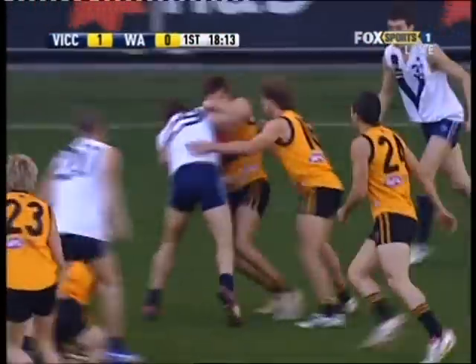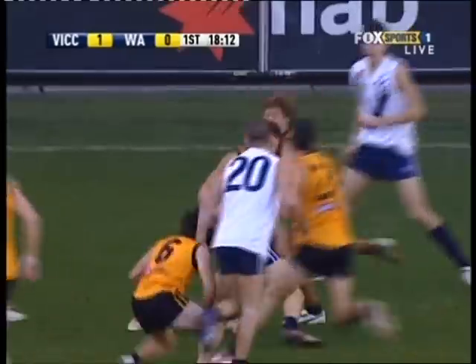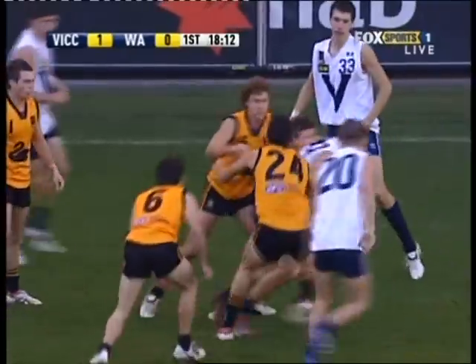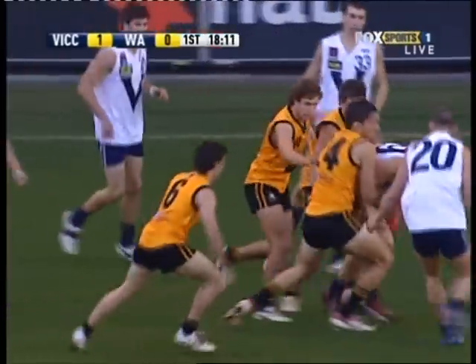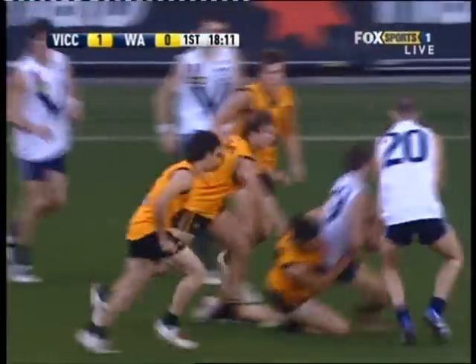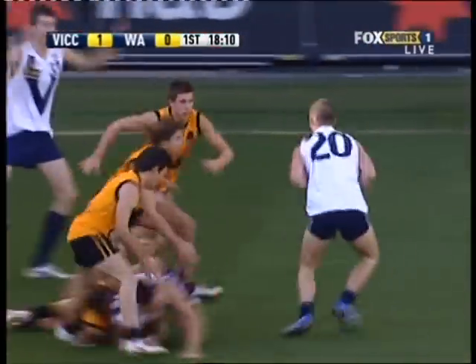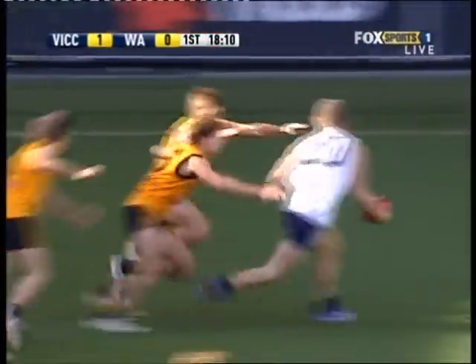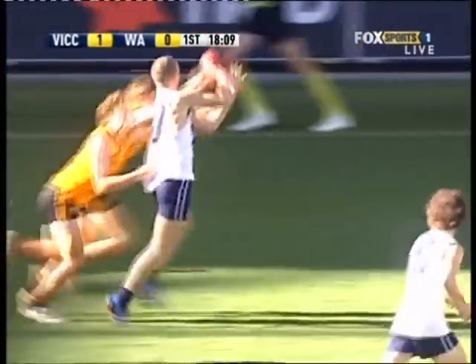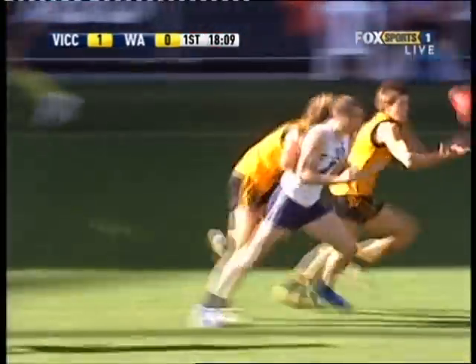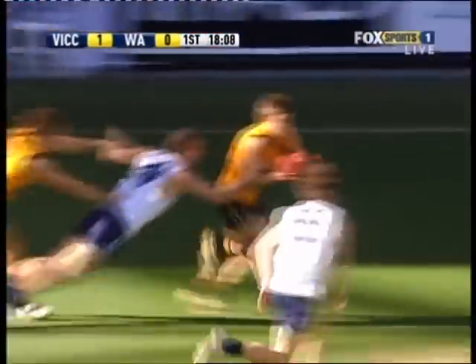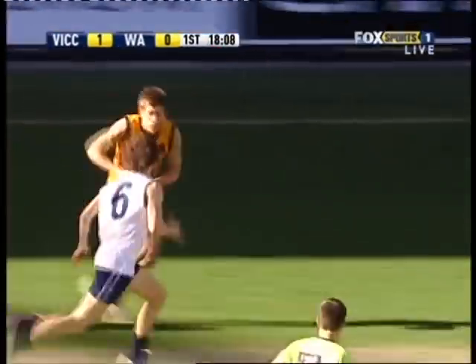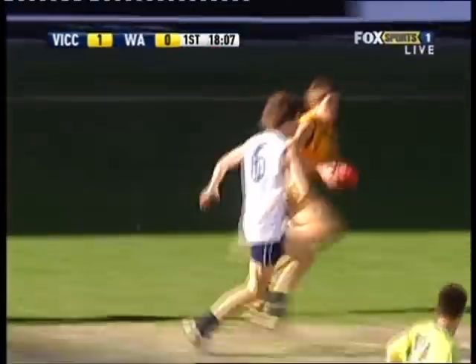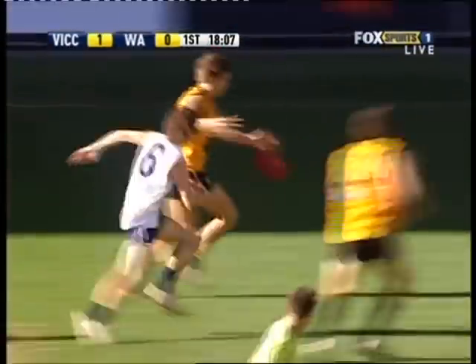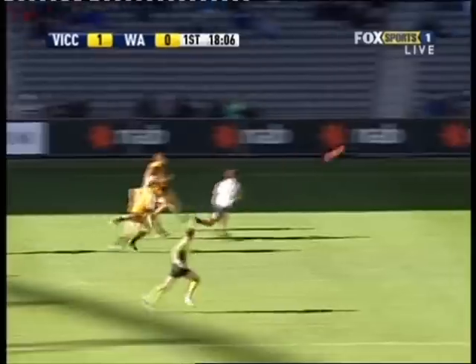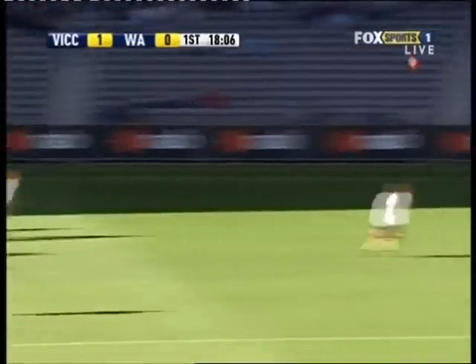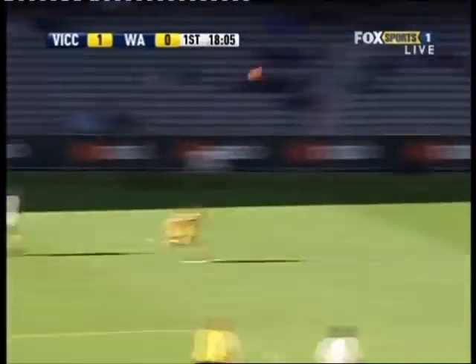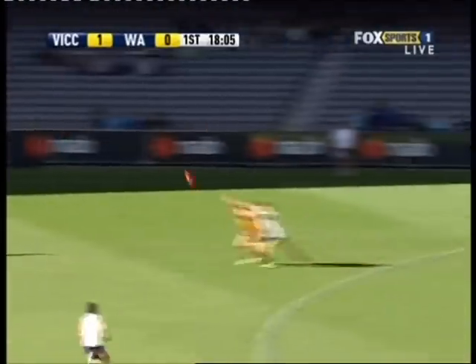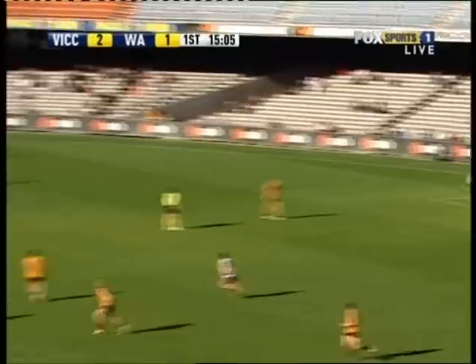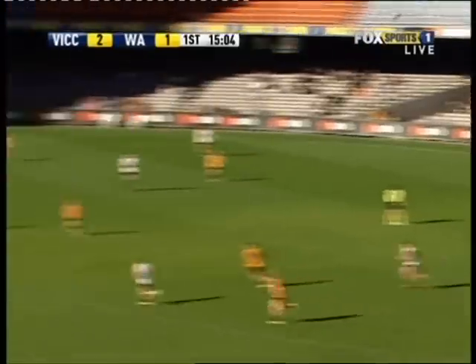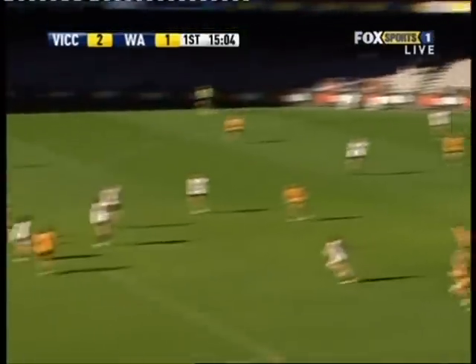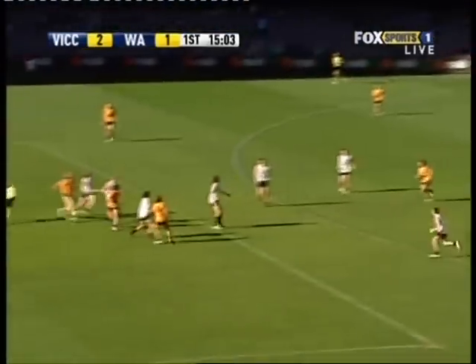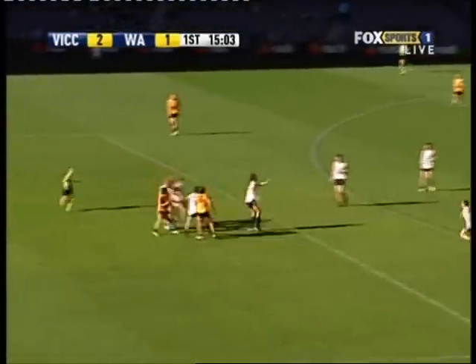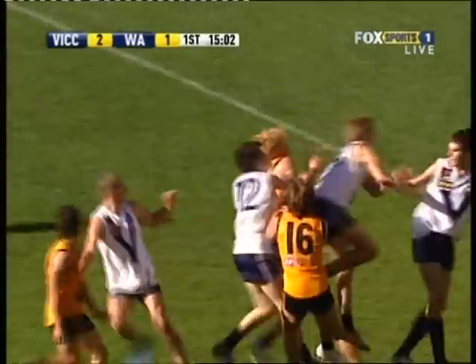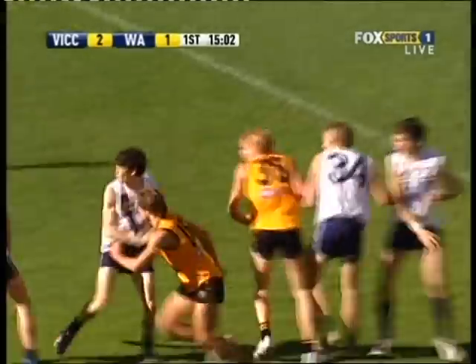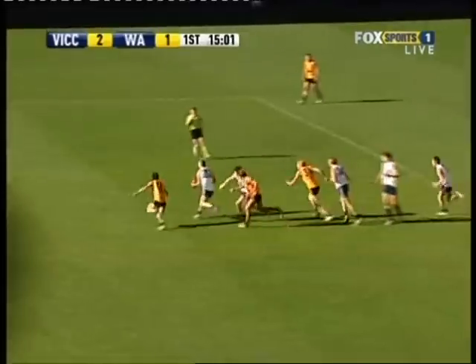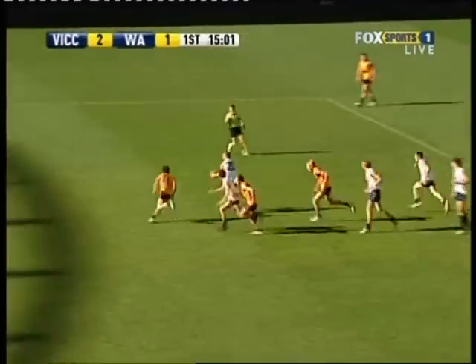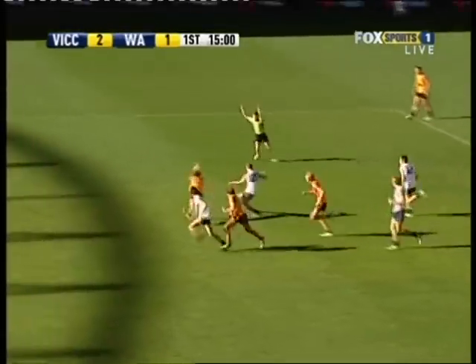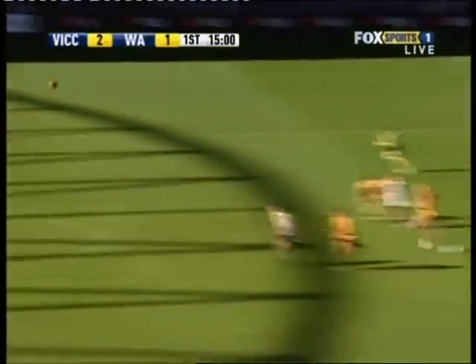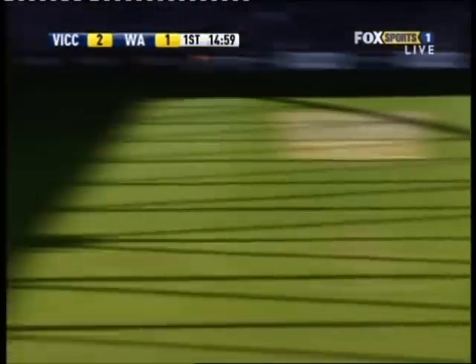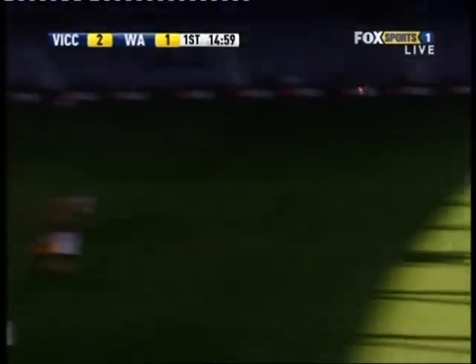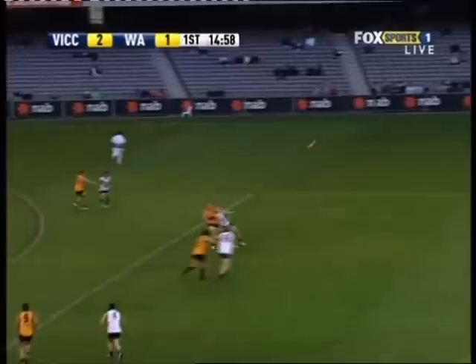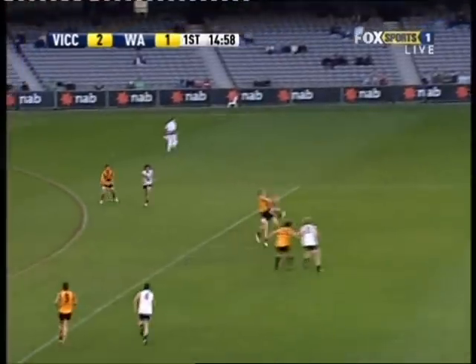Dustin Martin's going to get a crack again. He was wrapped up in a tackle but was able to get it away to Cunnington. And then ripping away with it is Swallow. The recruiters won't have seen this kid — well, the recruiters will have seen him, but there'll be a few coaches and the like that won't have. We're getting pretty excited with him today.